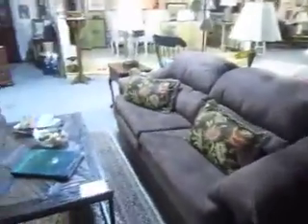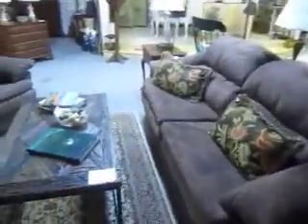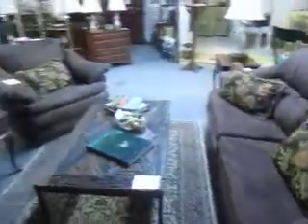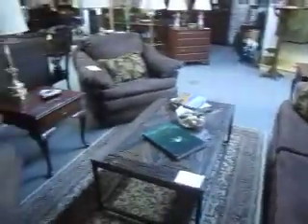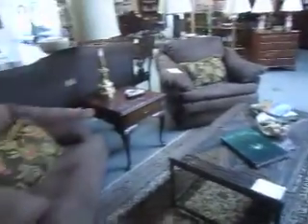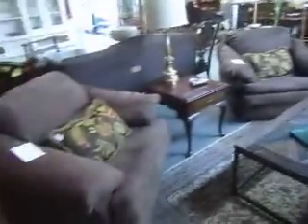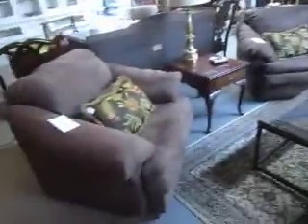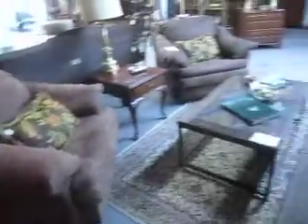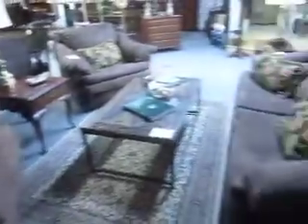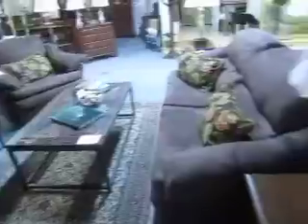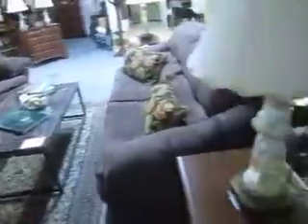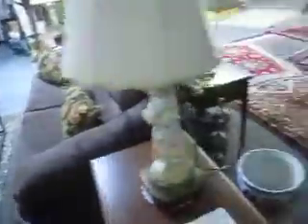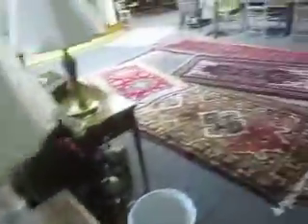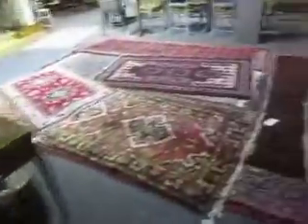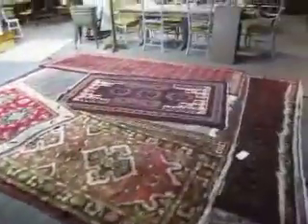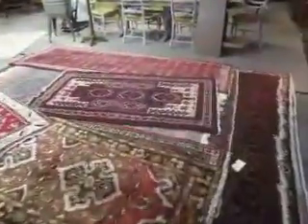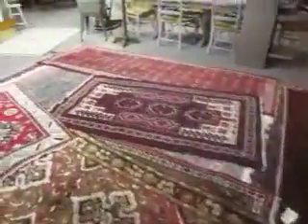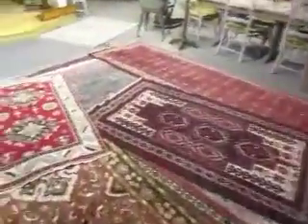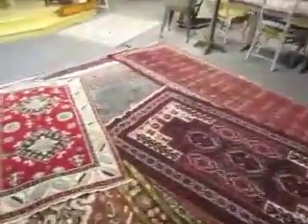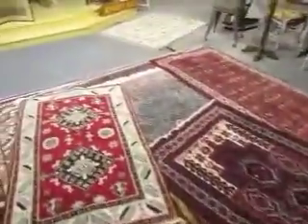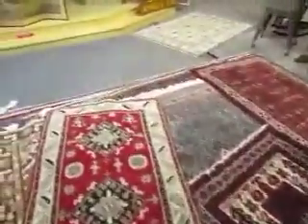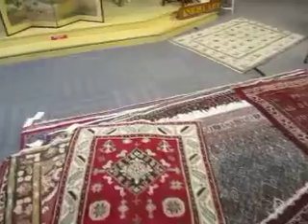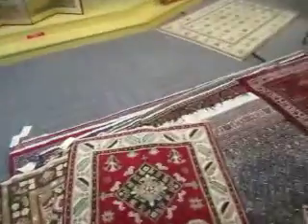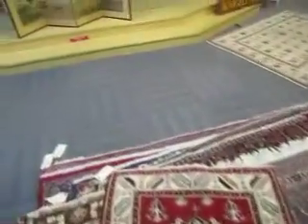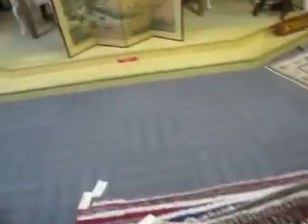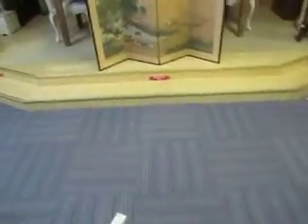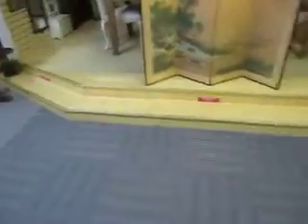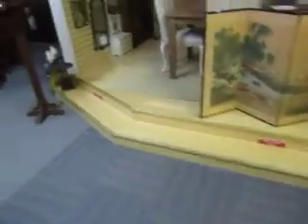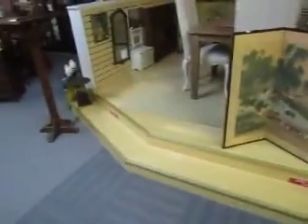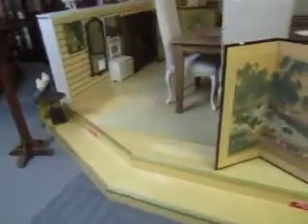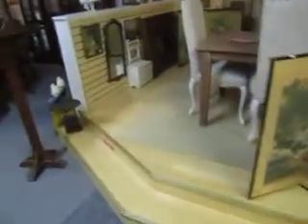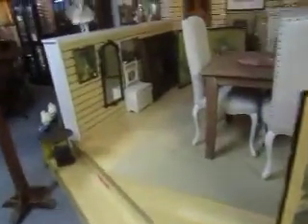Still got this nice living room set — sofa and two chairs. We've got a variety of rugs: area rugs, throw rugs. Variety of sizes to fit any room in your house.